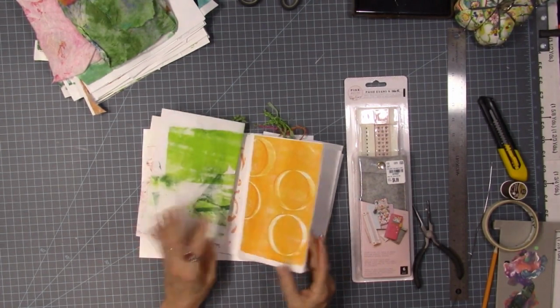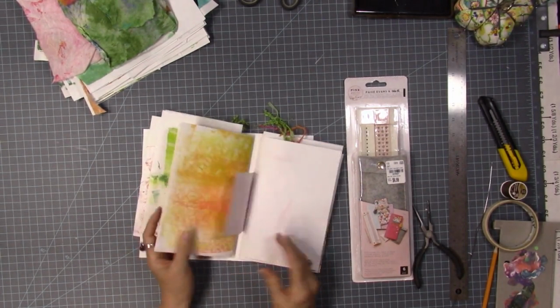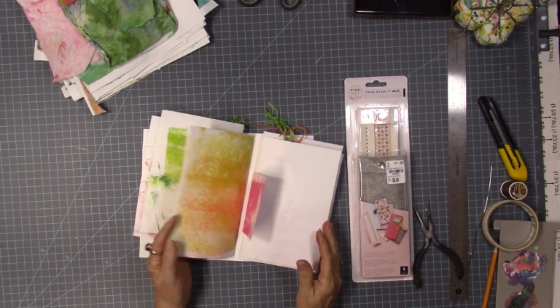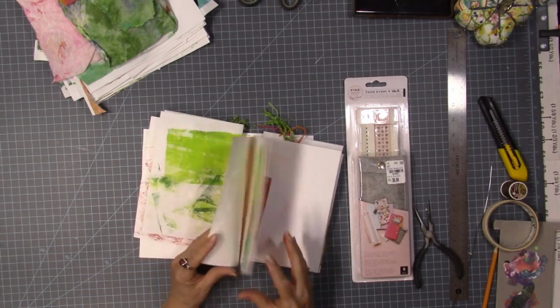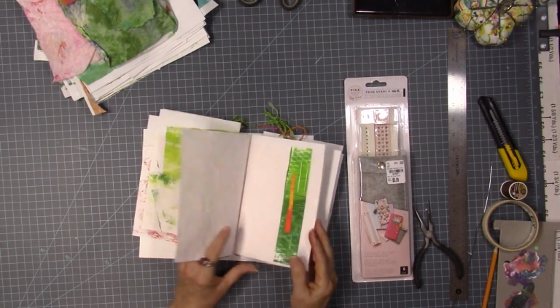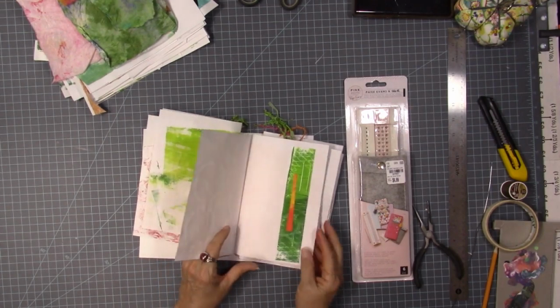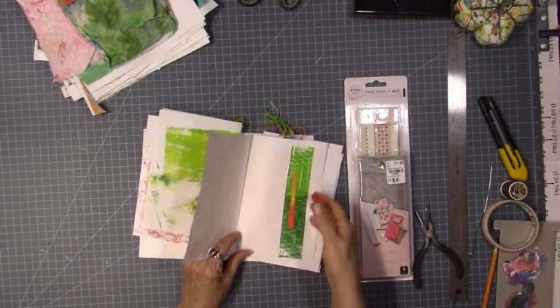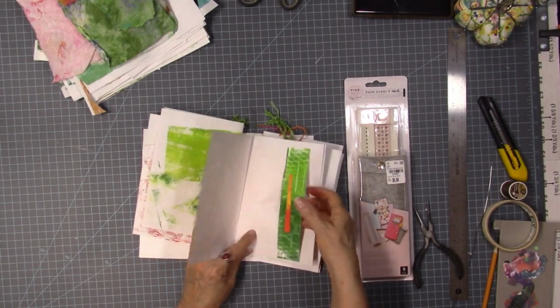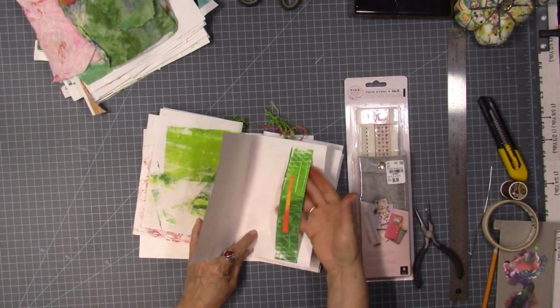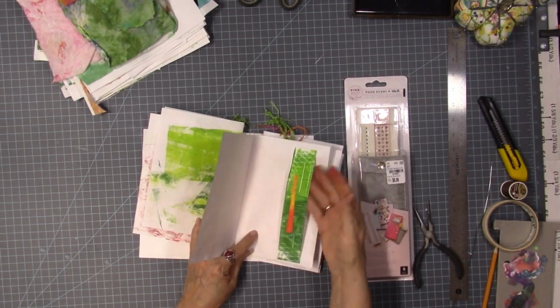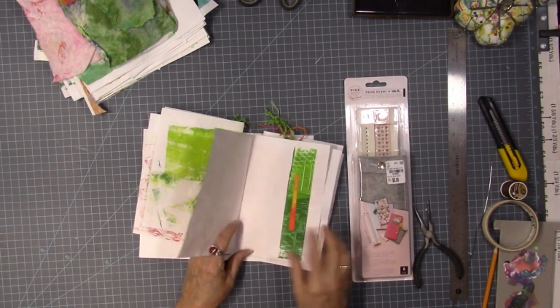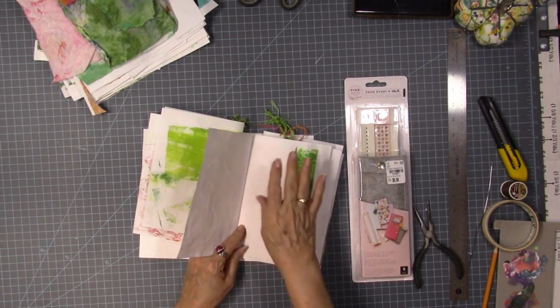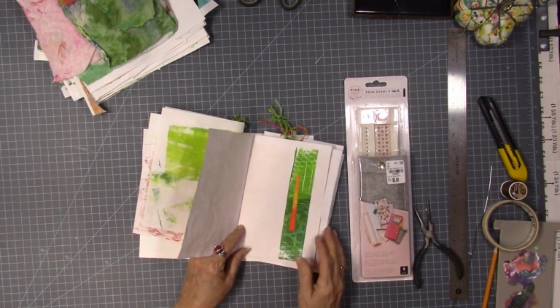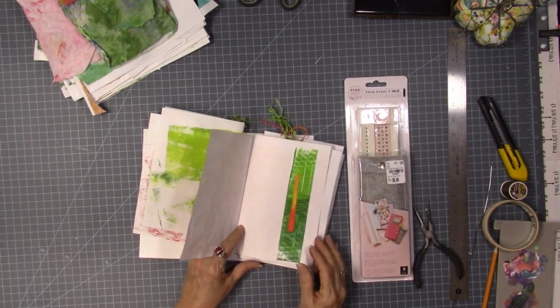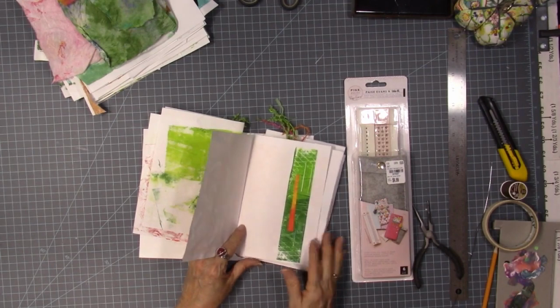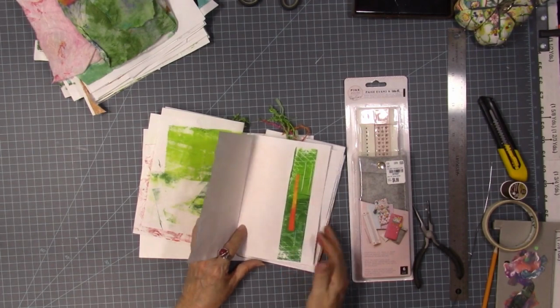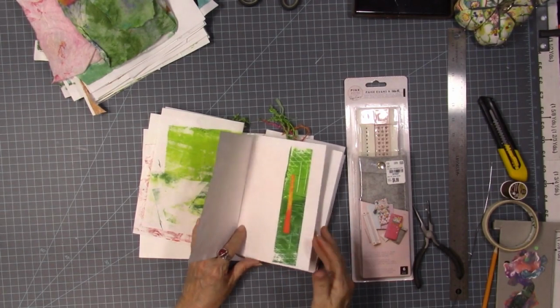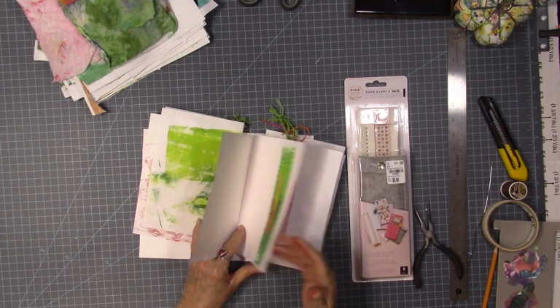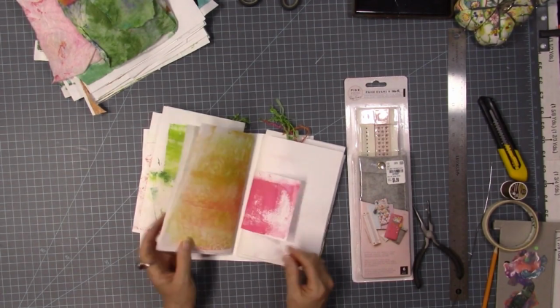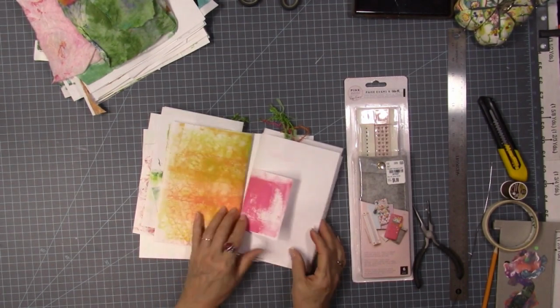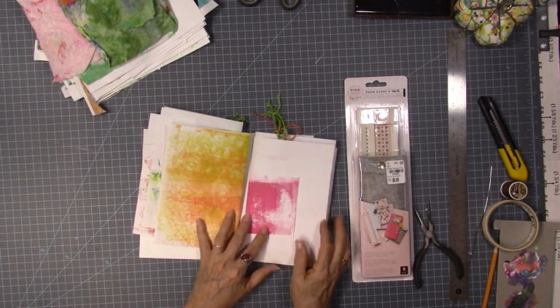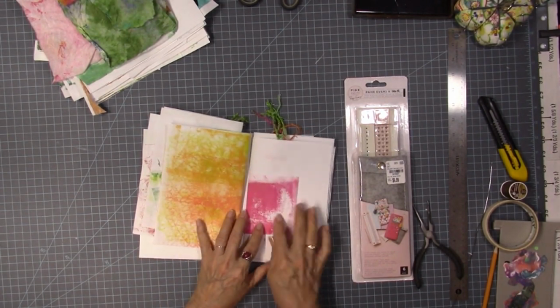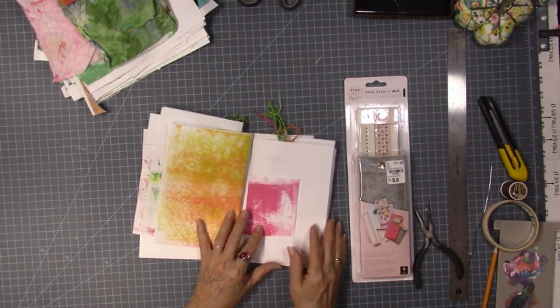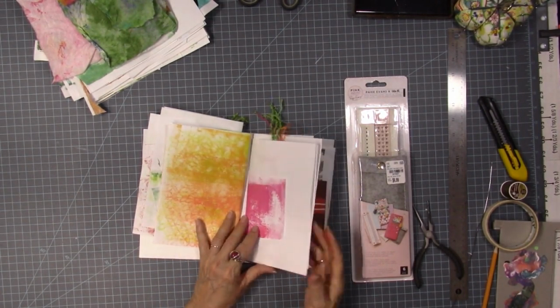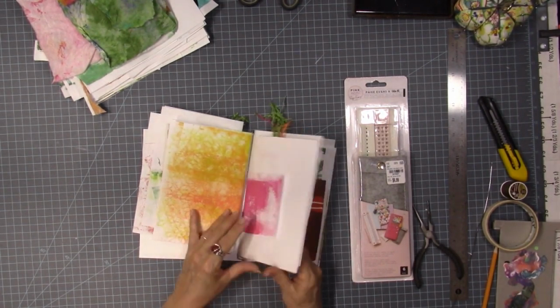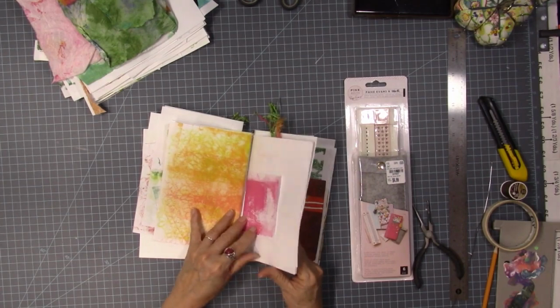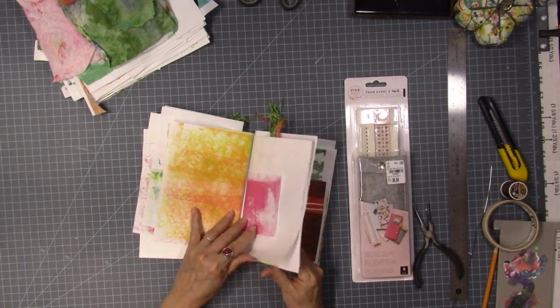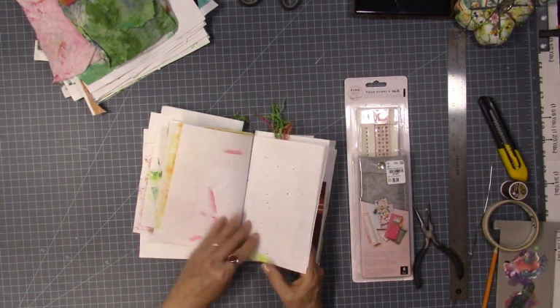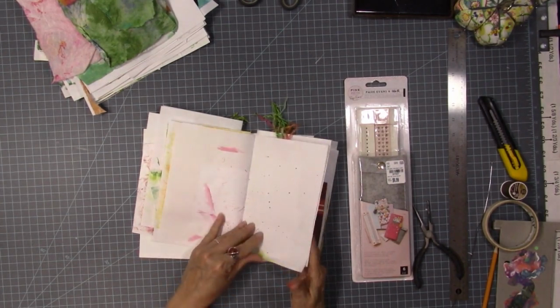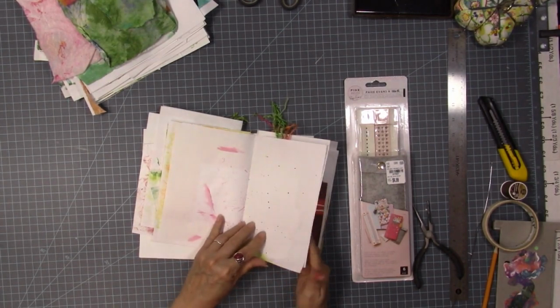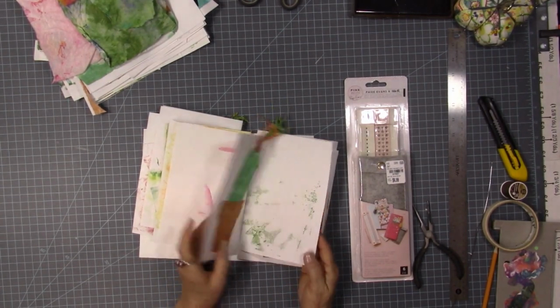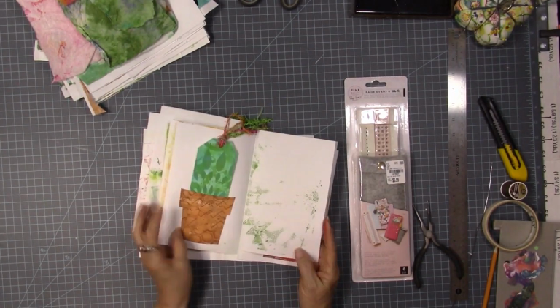This one had a torn spot, so I just tore off something else and glued over it. I'm fixing to stitch the signatures together. This is a belly band — you tuck something in. There's a lot of white space in here, but that's okay, I'm not really concerned about that. And then some little half pages give it just an extra little spot.